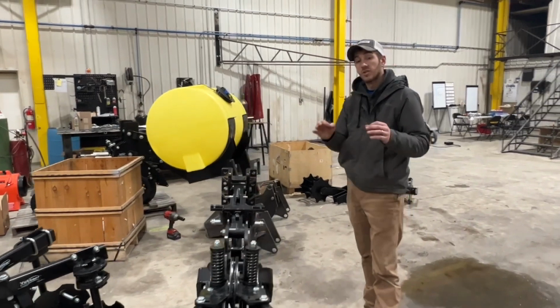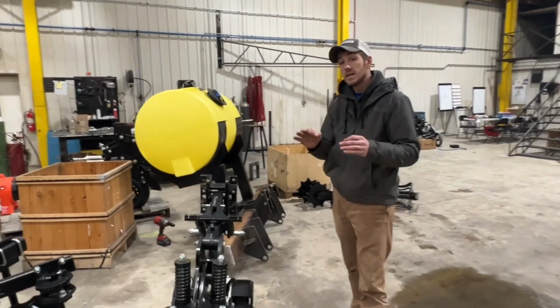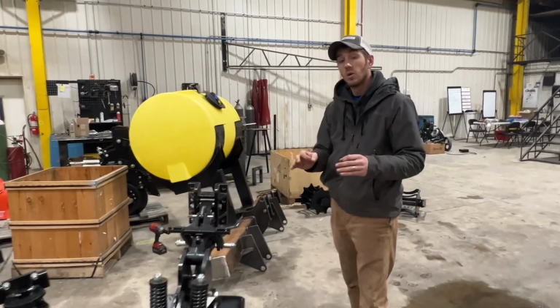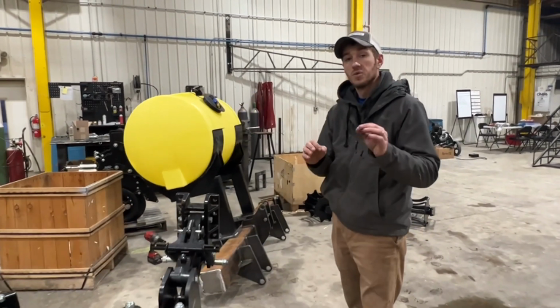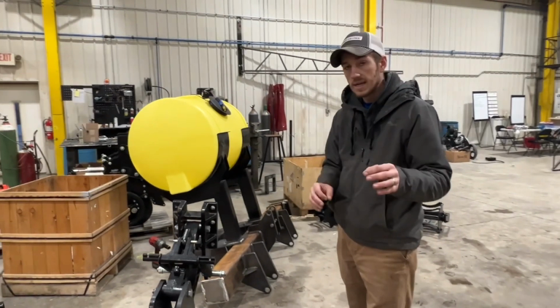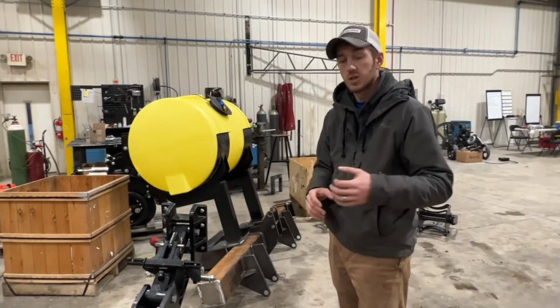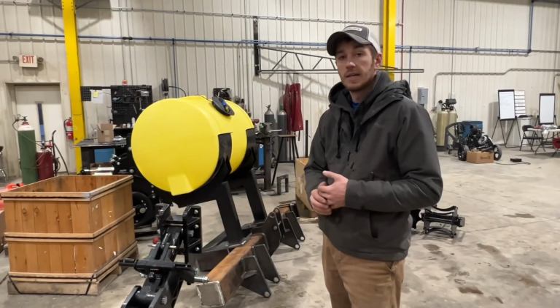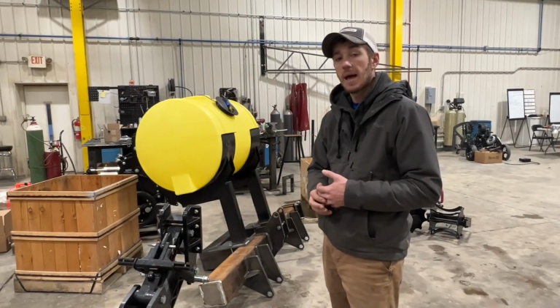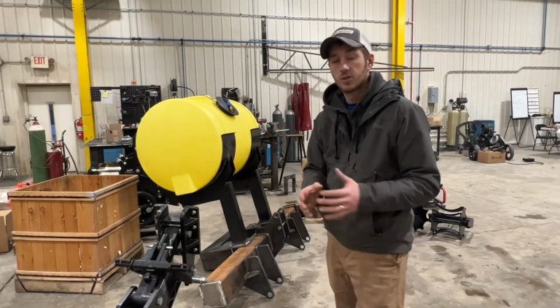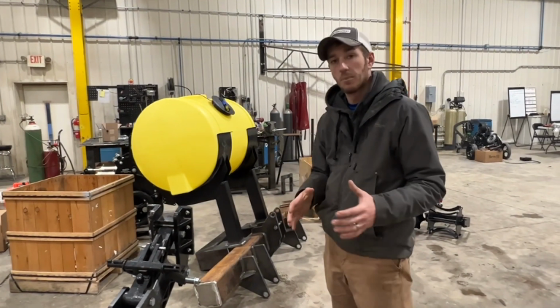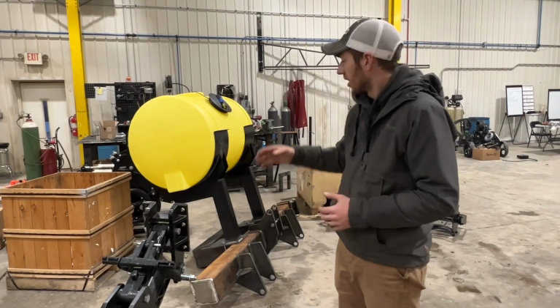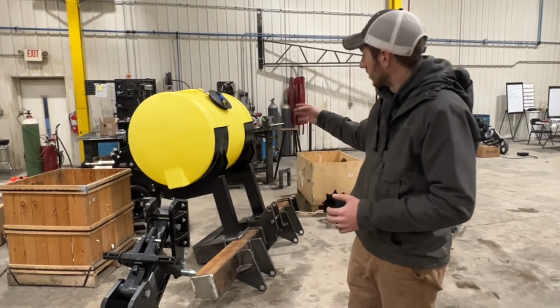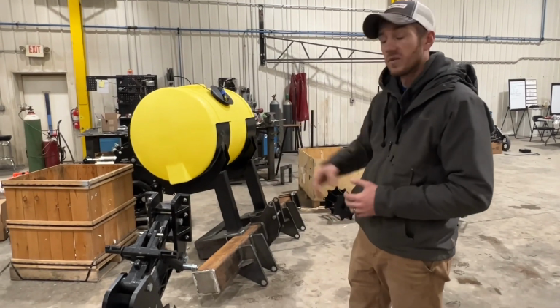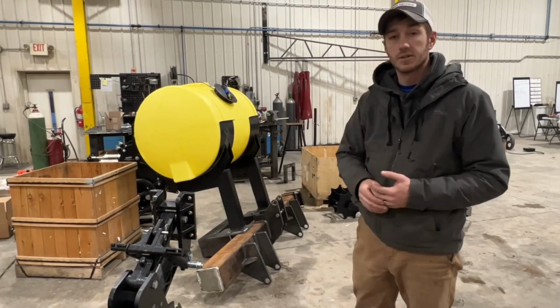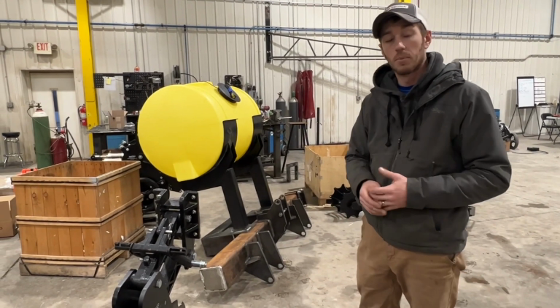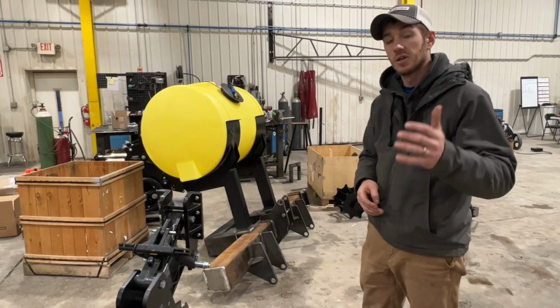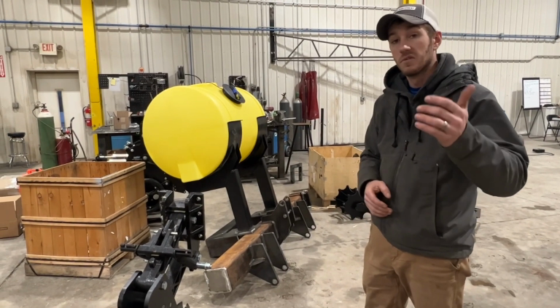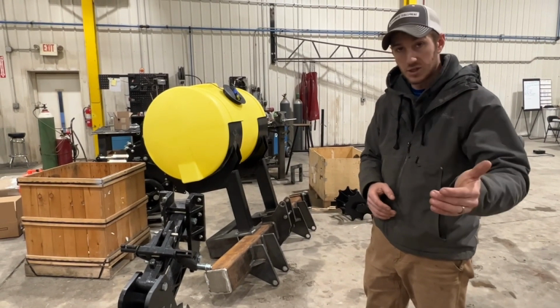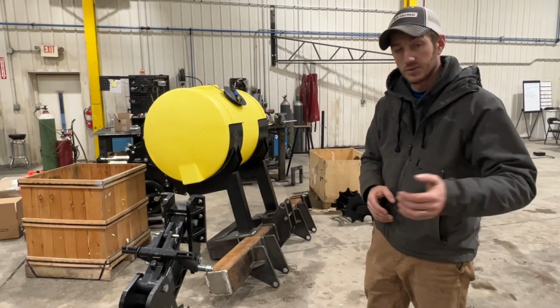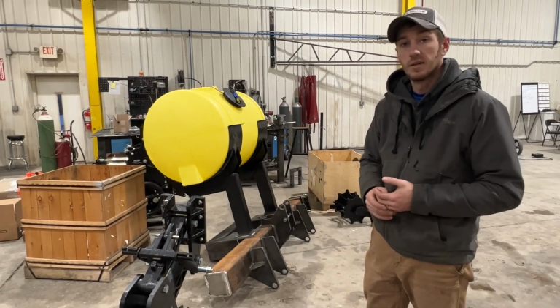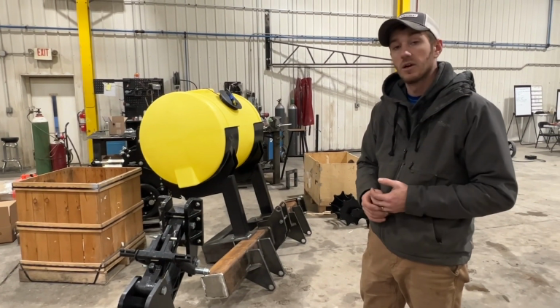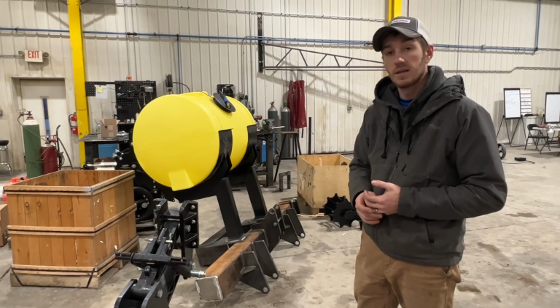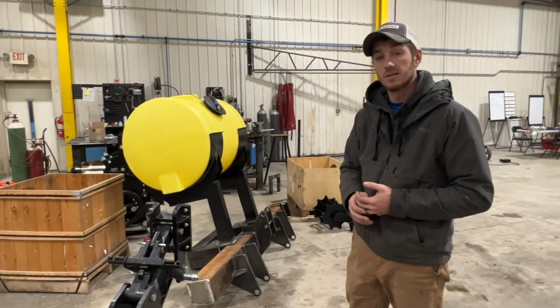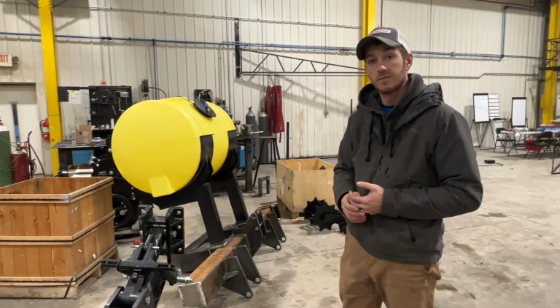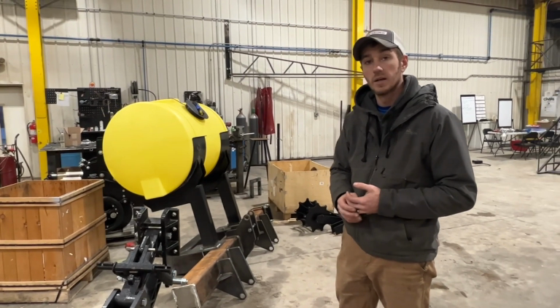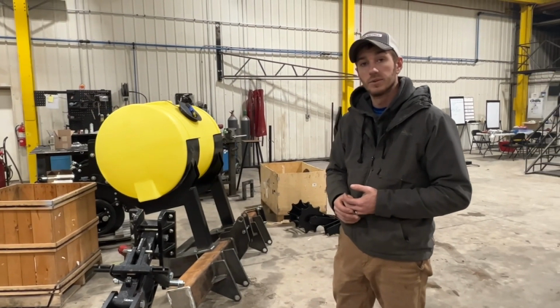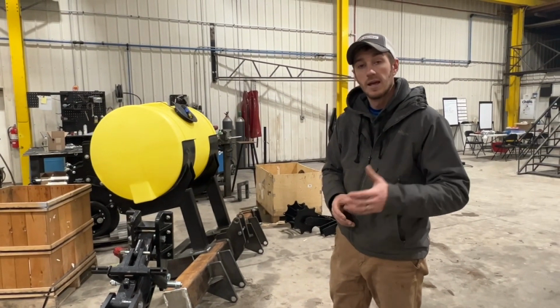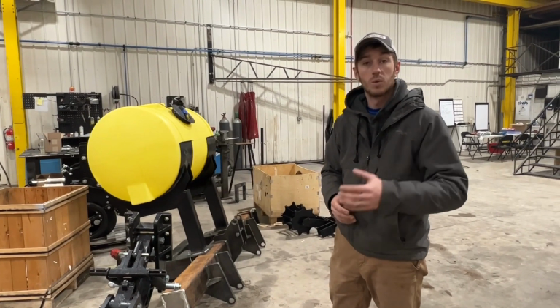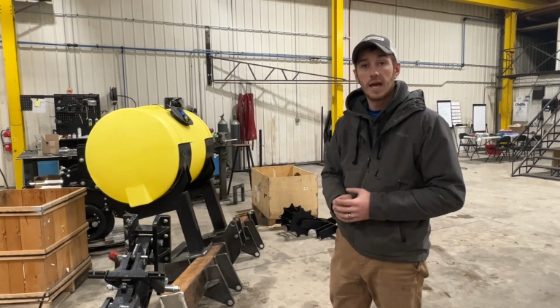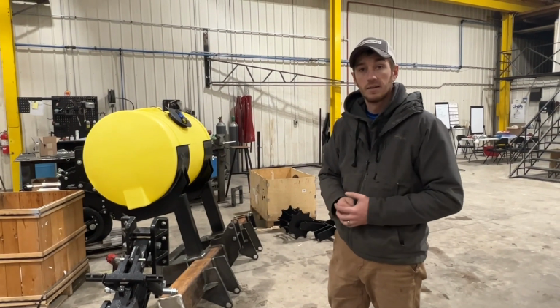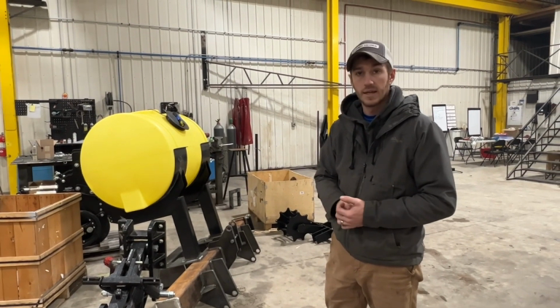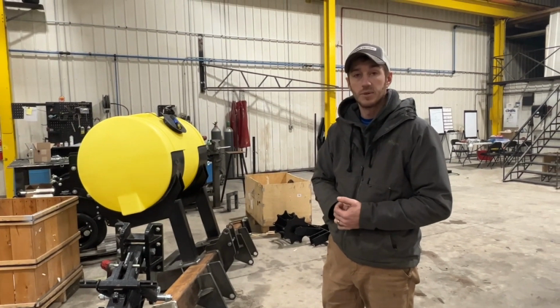So that's what we're doing today — working on a three-row, 20-inch Yetter Maverick strip-till bar with liquid fertilizer incorporation for vegetables here in the state of Ohio. Thanks for tuning in.